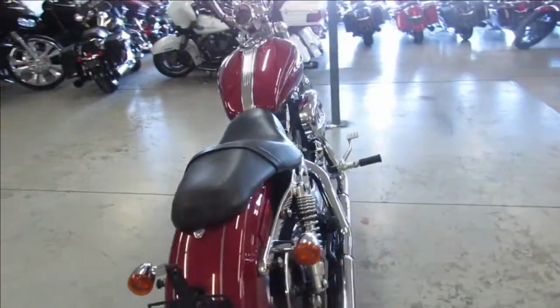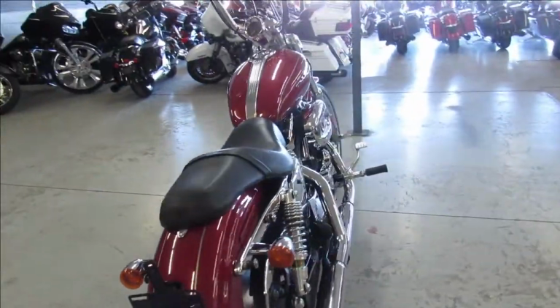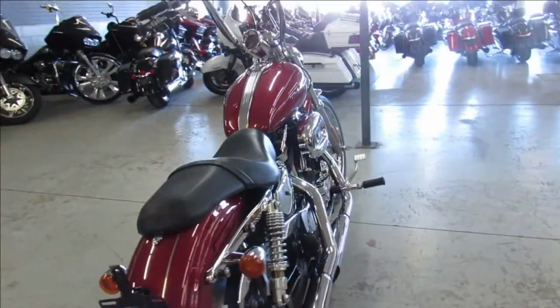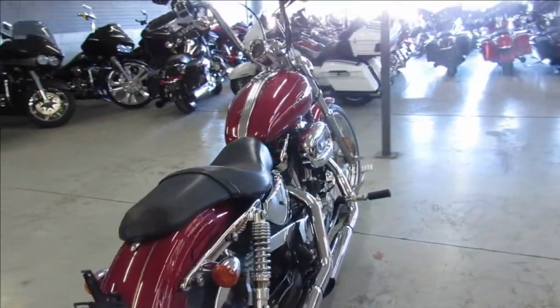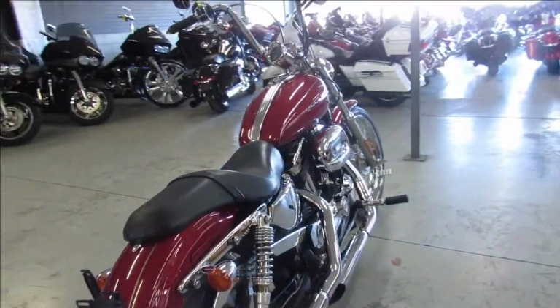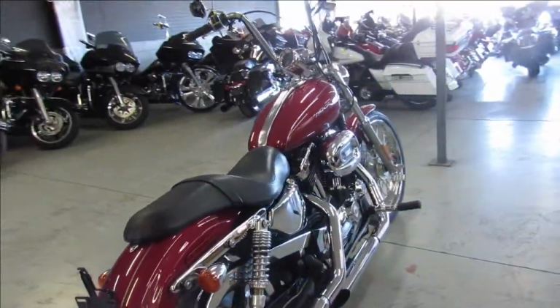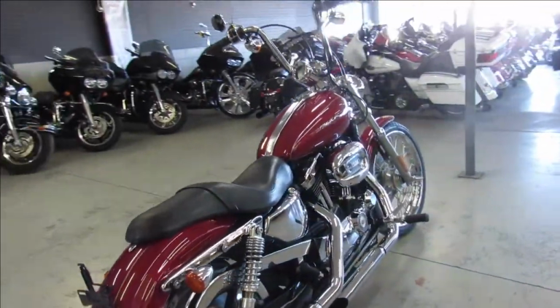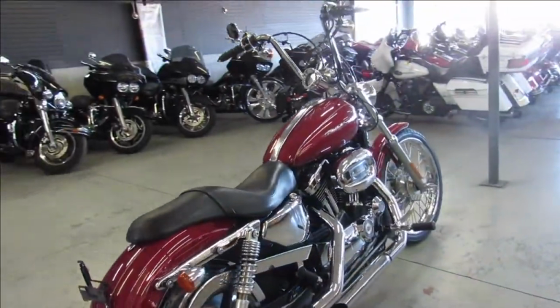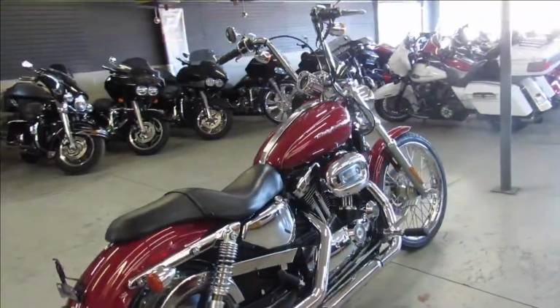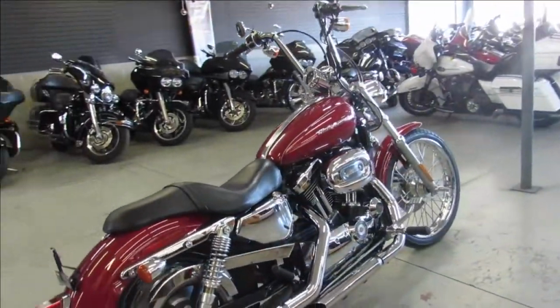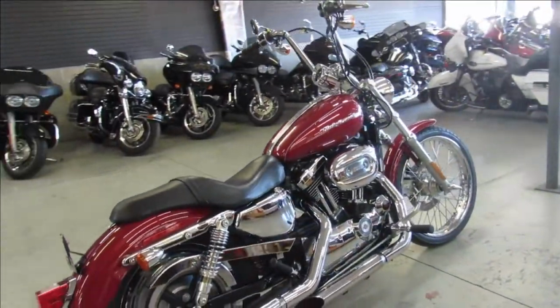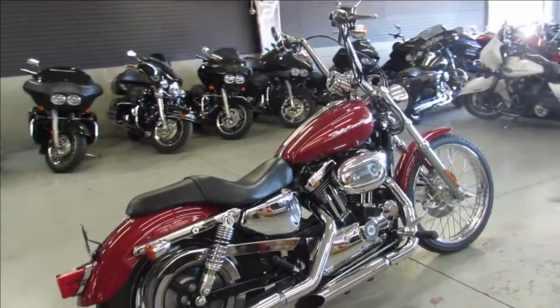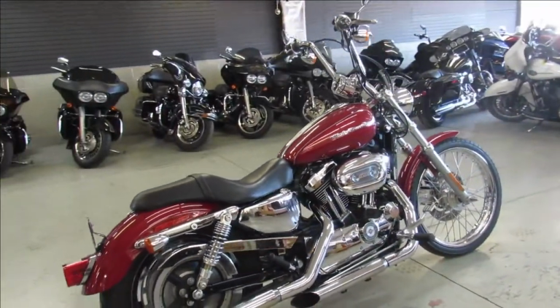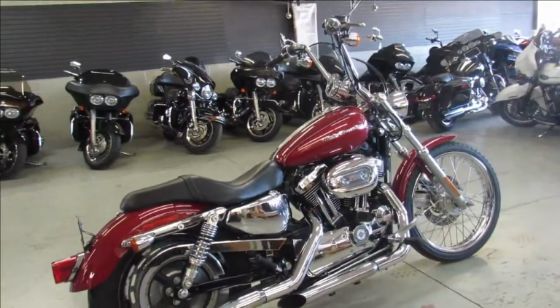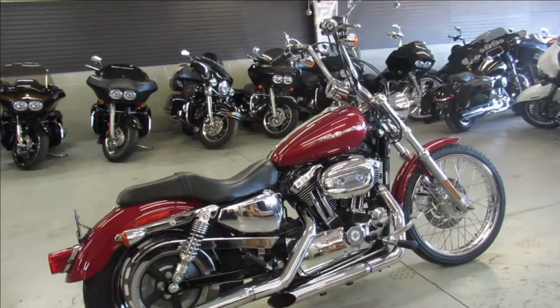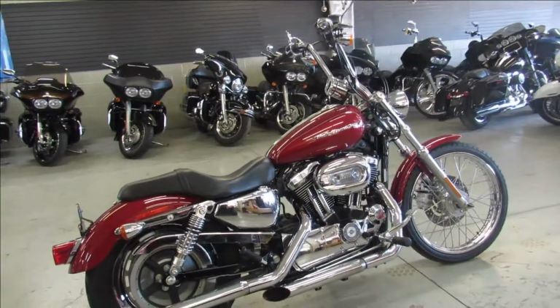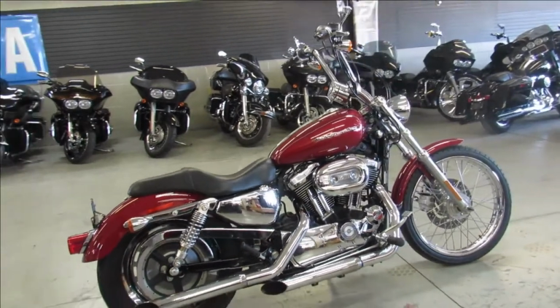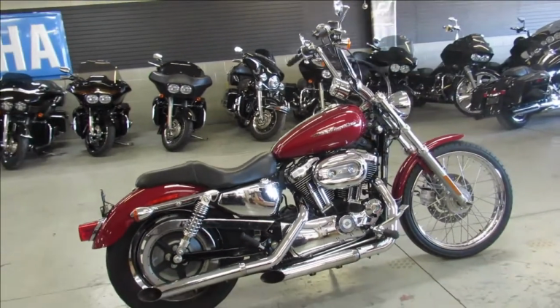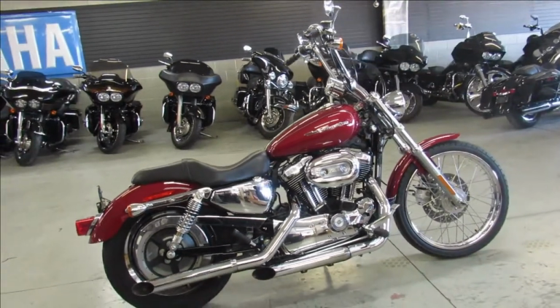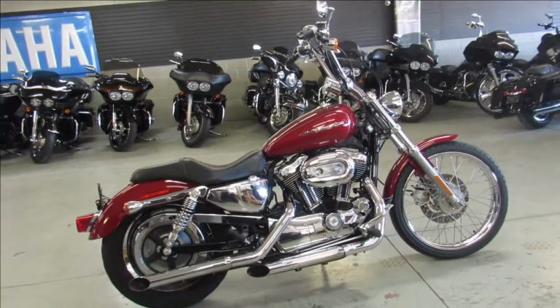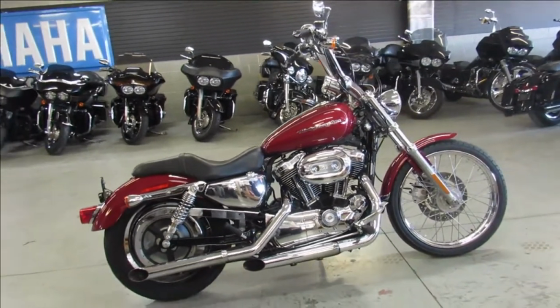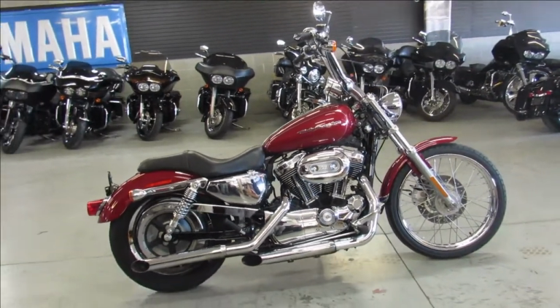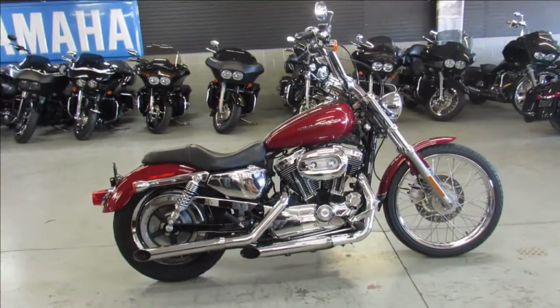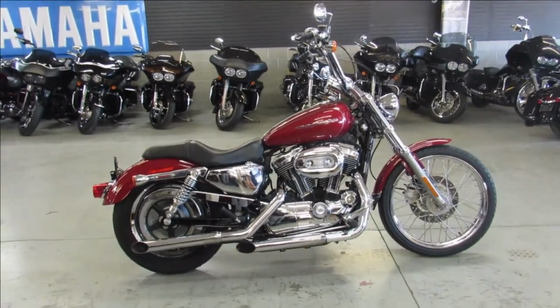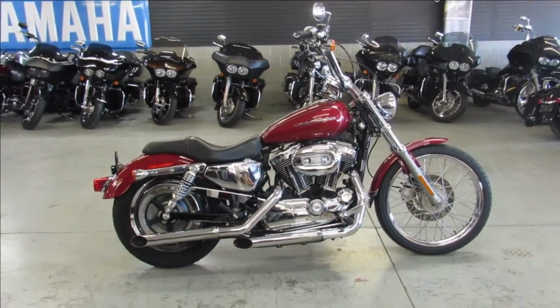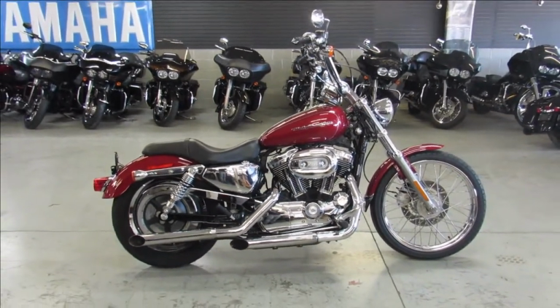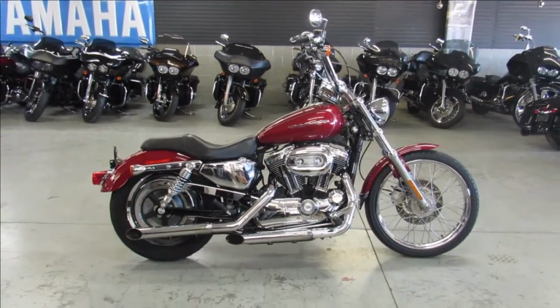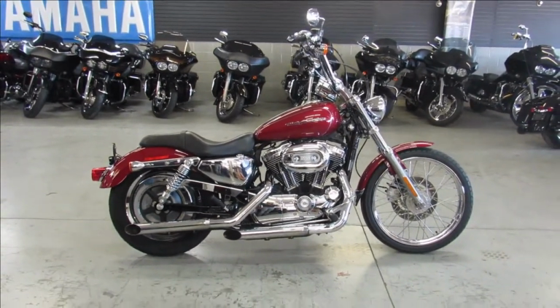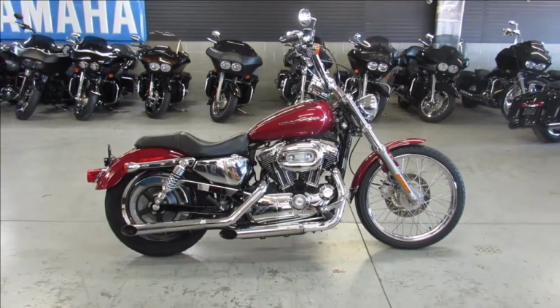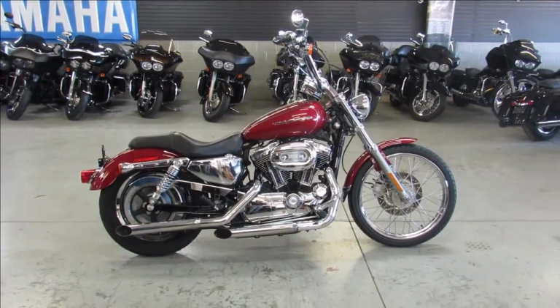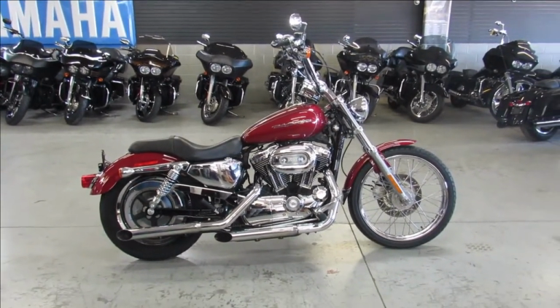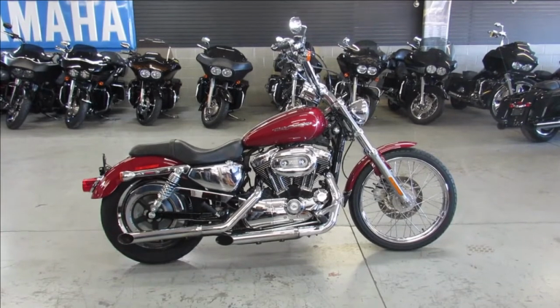That's a 2007 Sportster 1200 under 15,000 miles. Give us a call, we'll get it done. 810-648-9500.